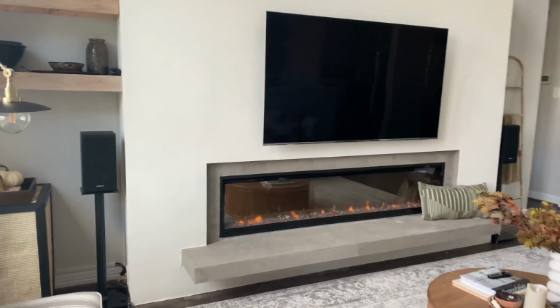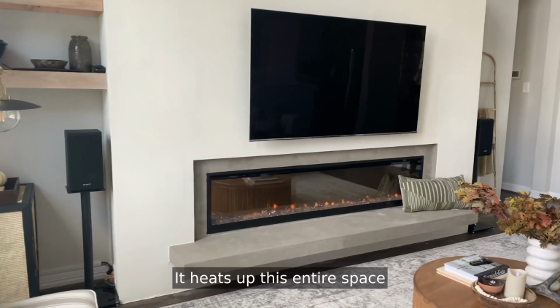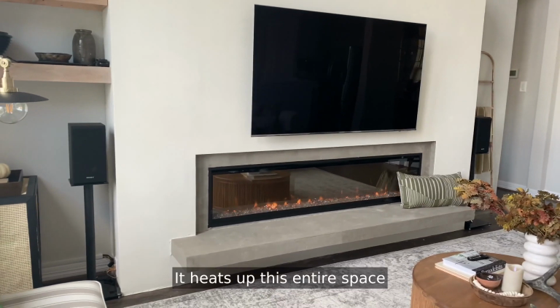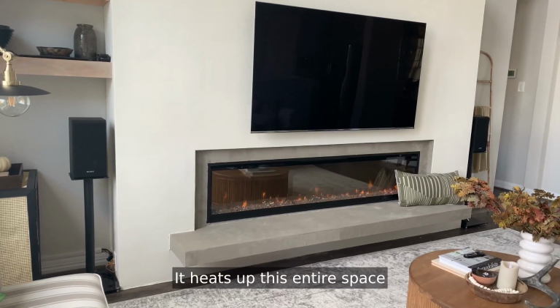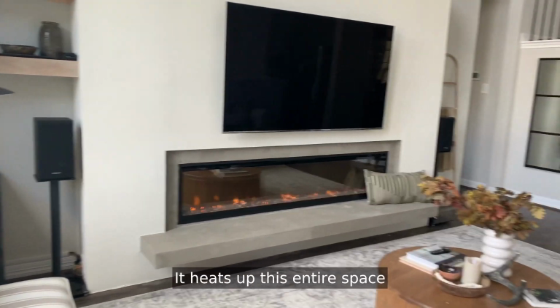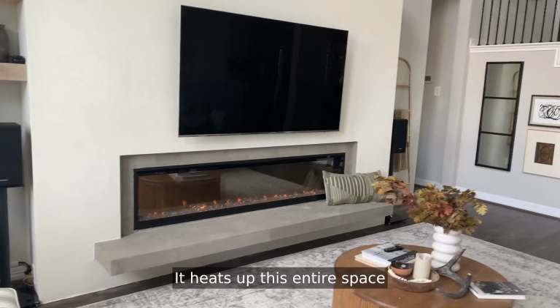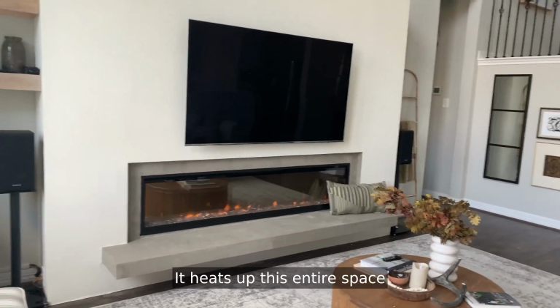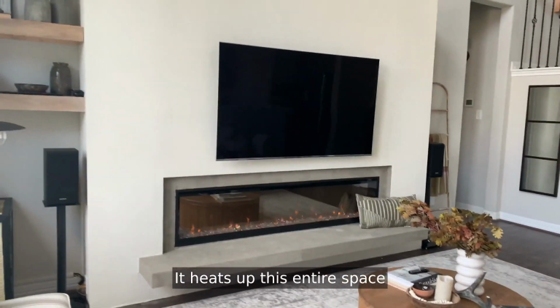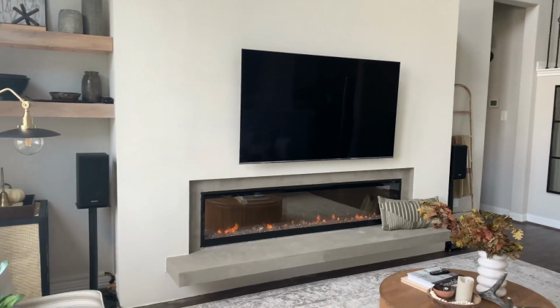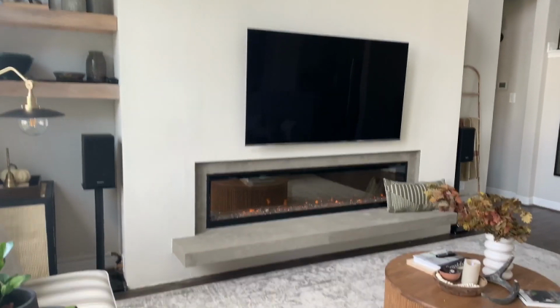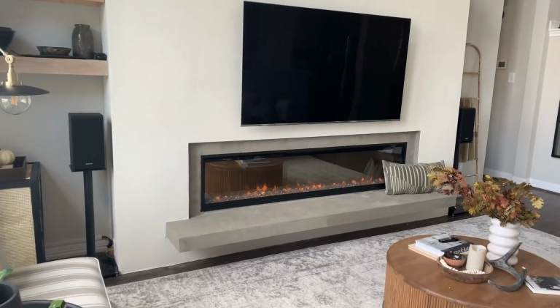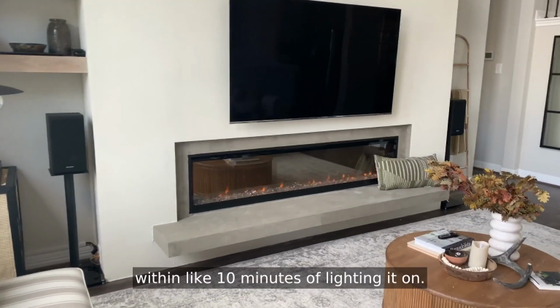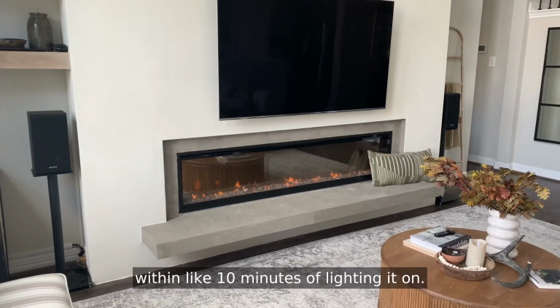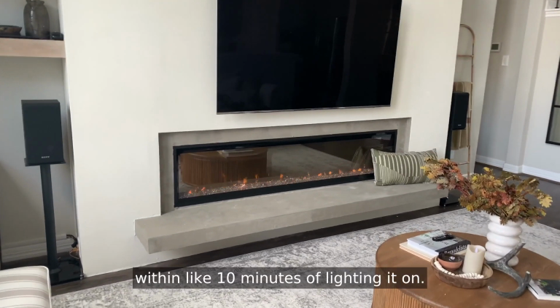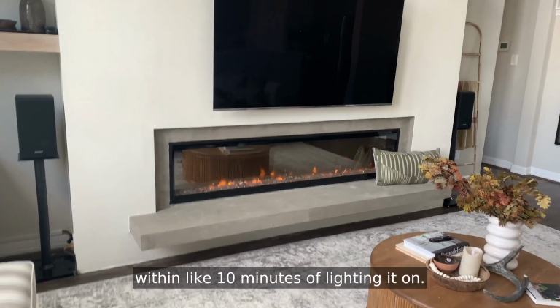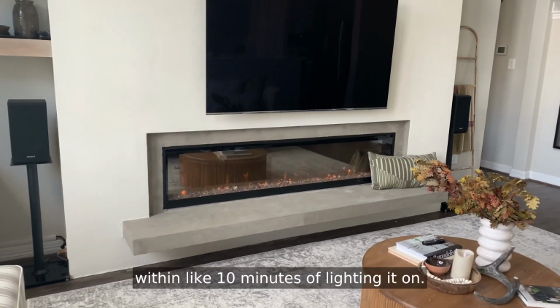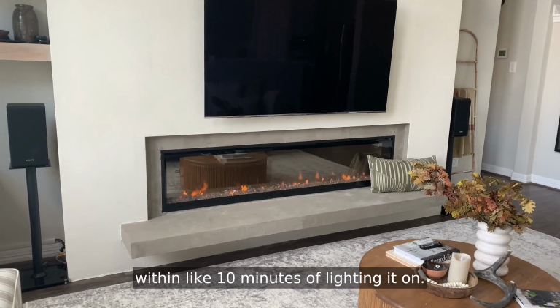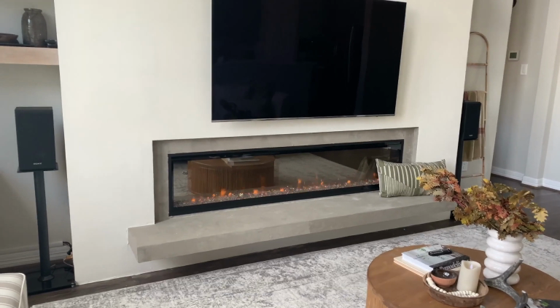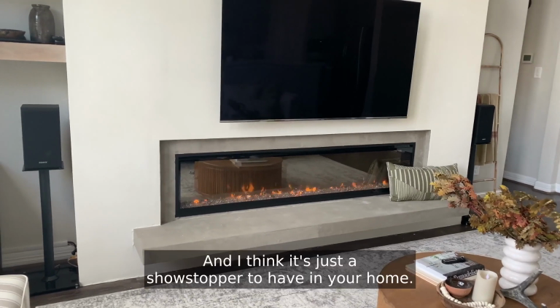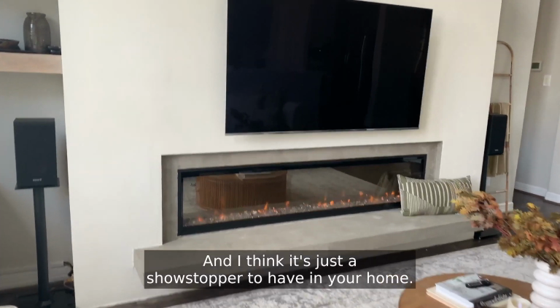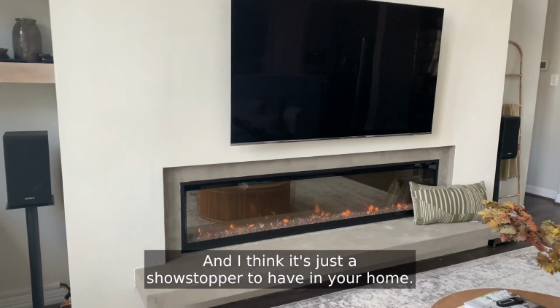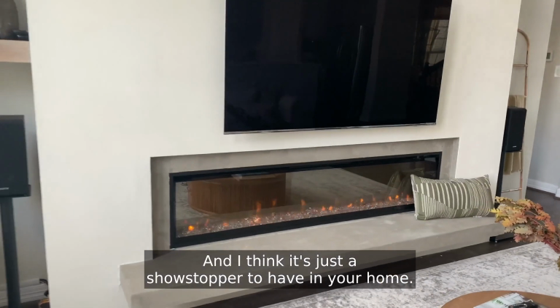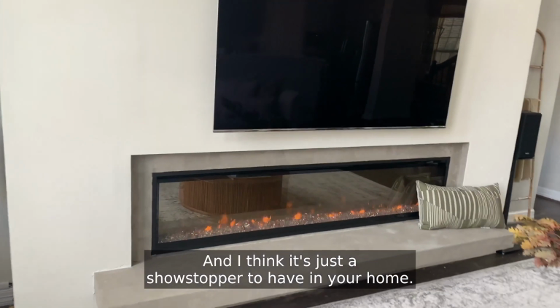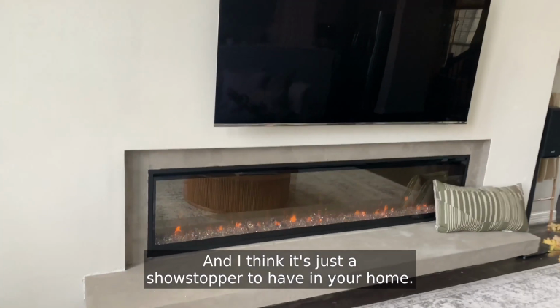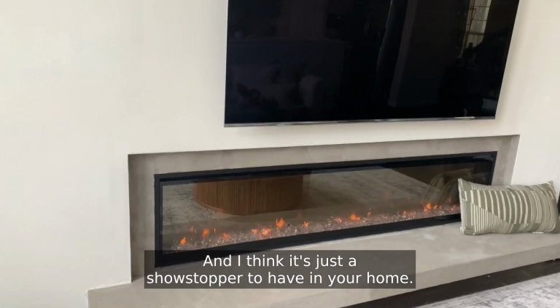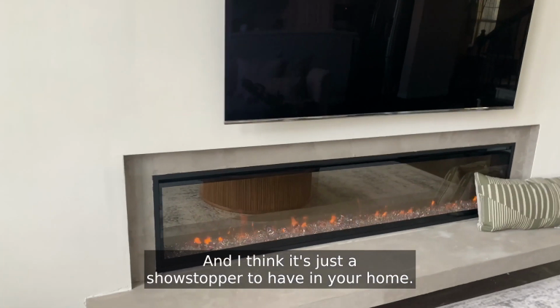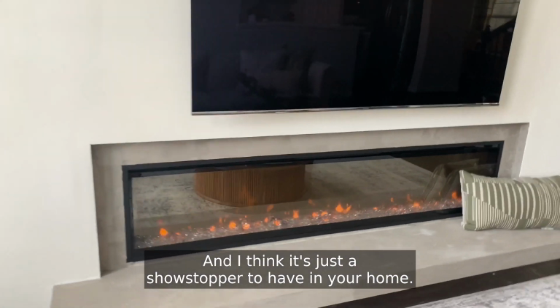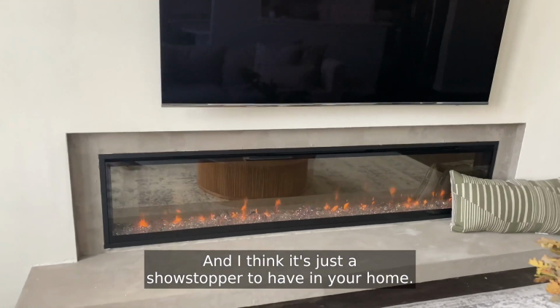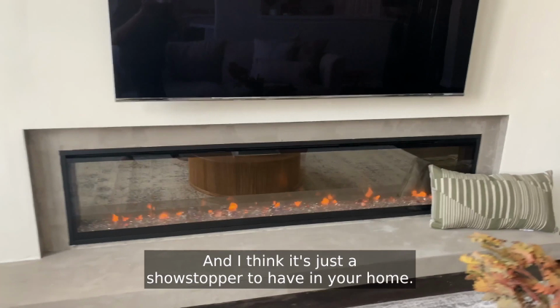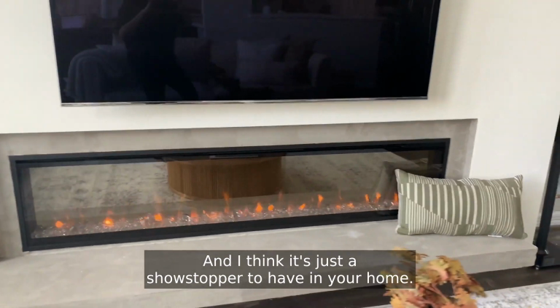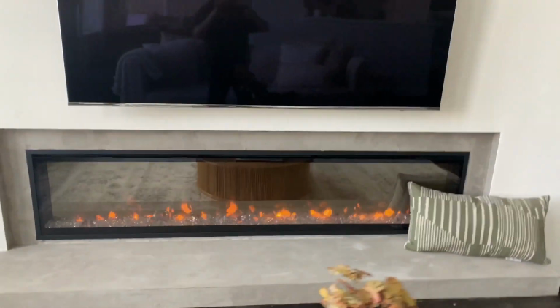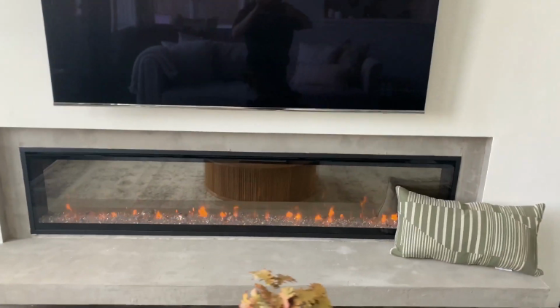It heats up this entire space within, like, 10 minutes of lighting it on, and I think it's just a showstopper to have in your home.